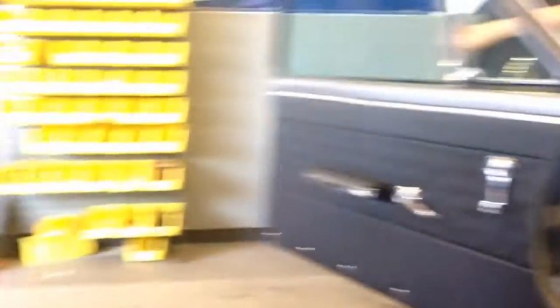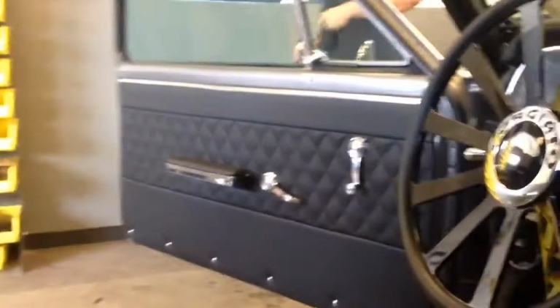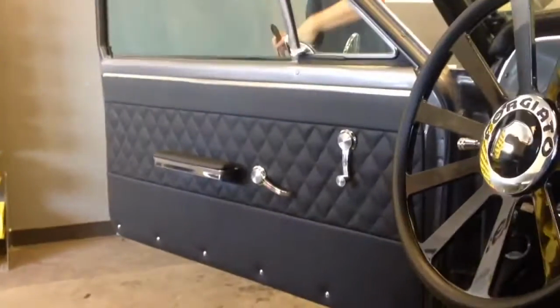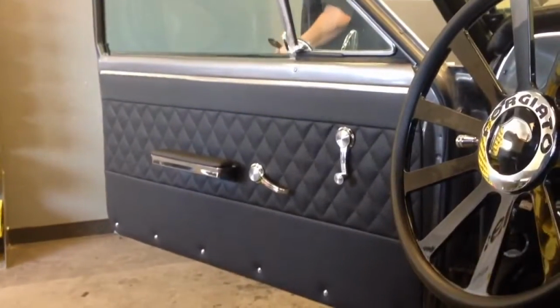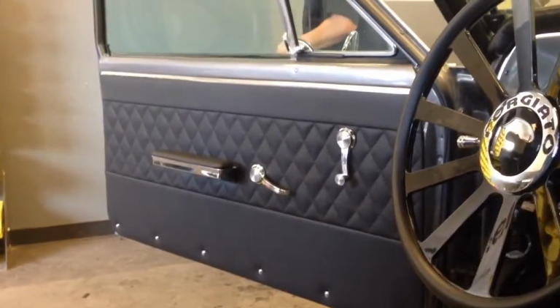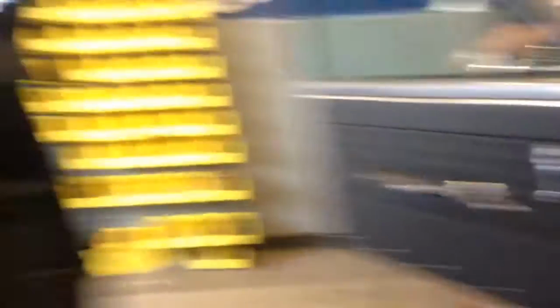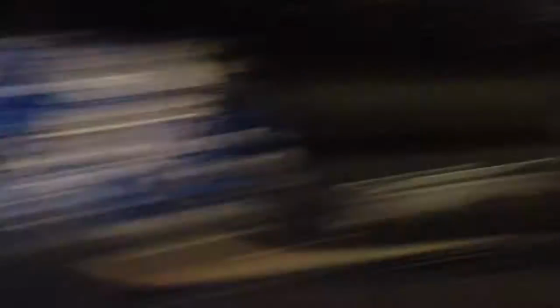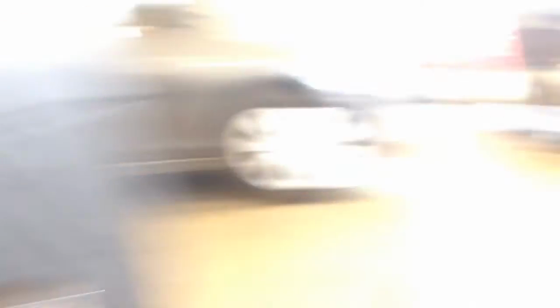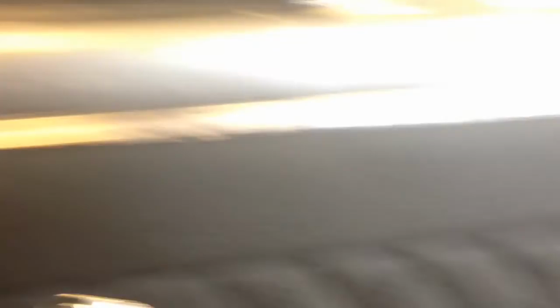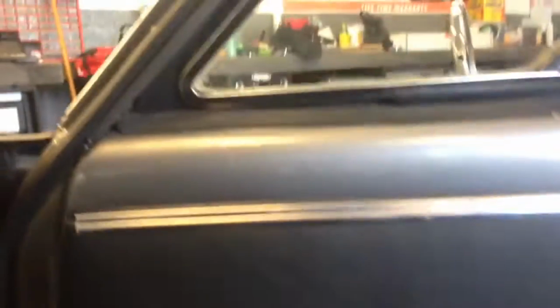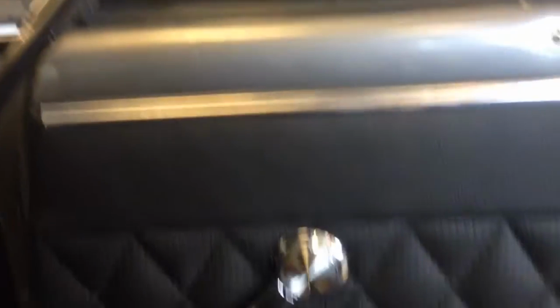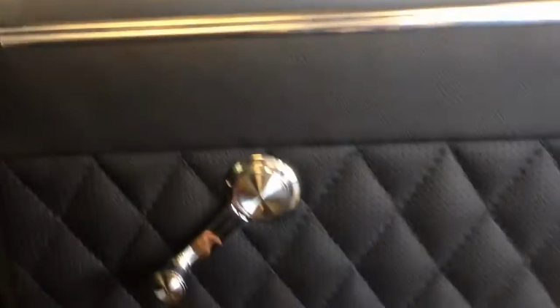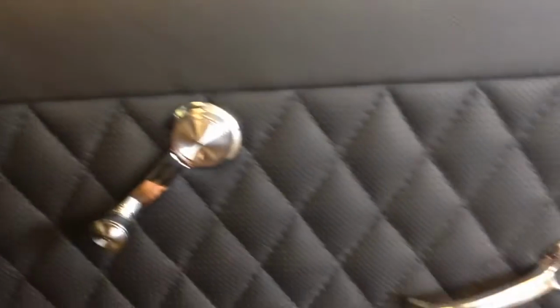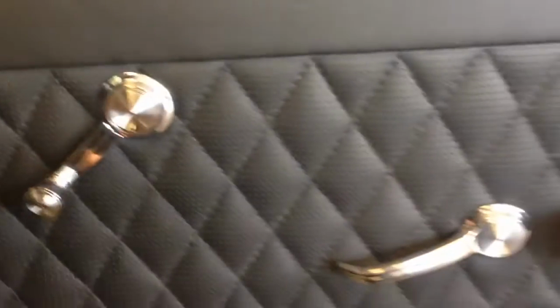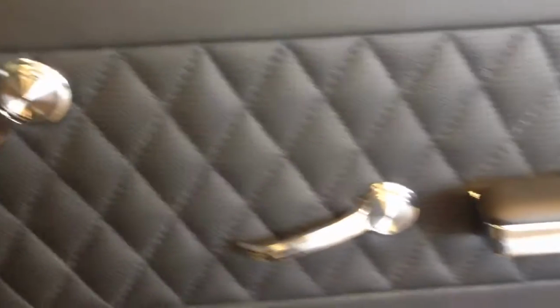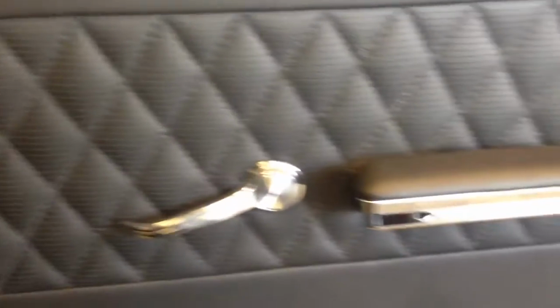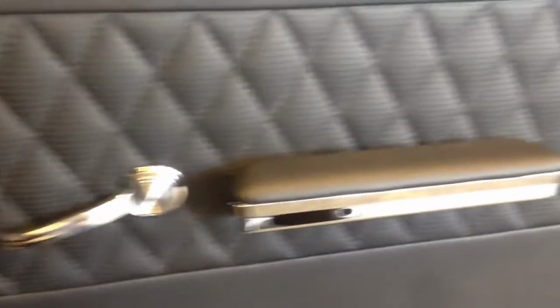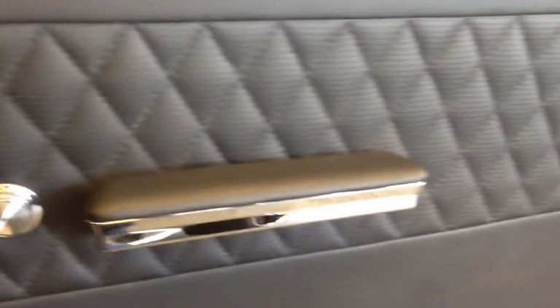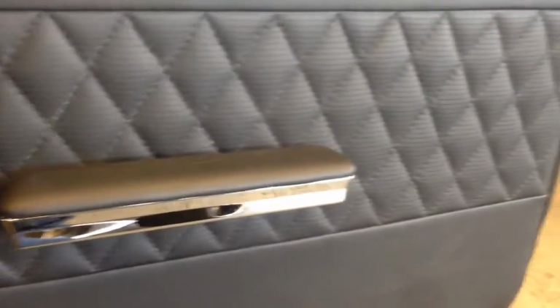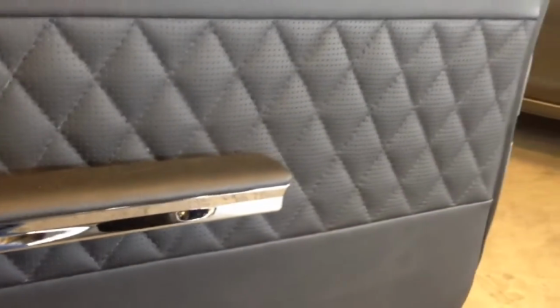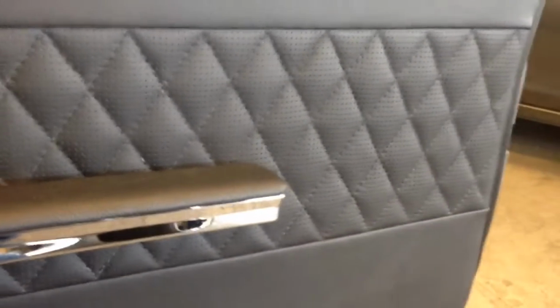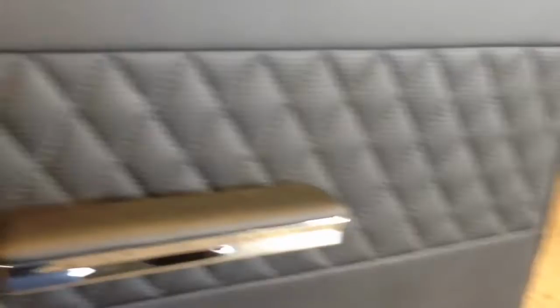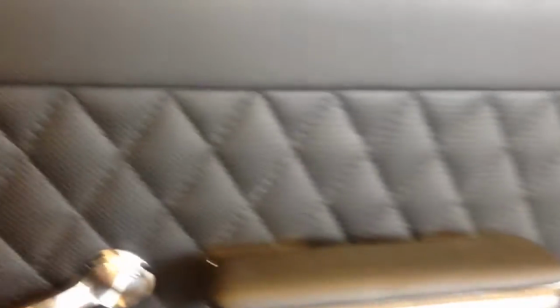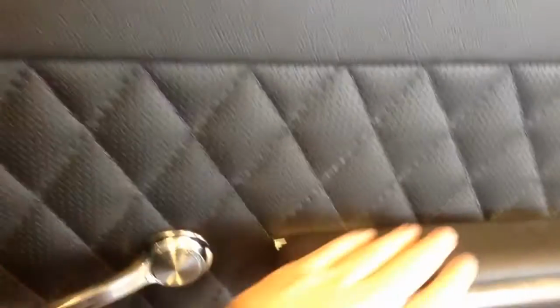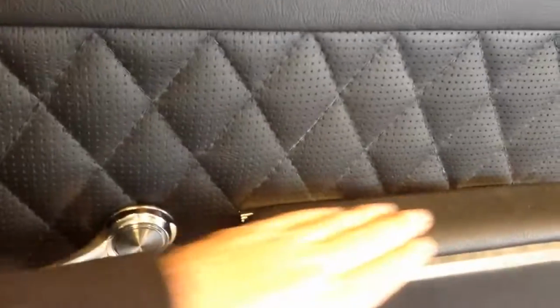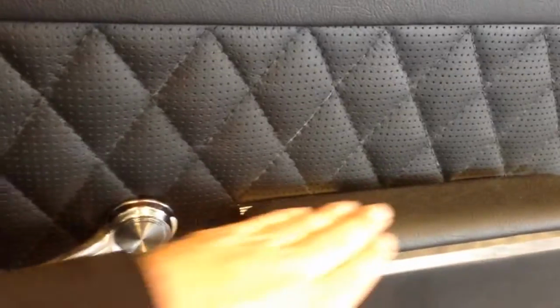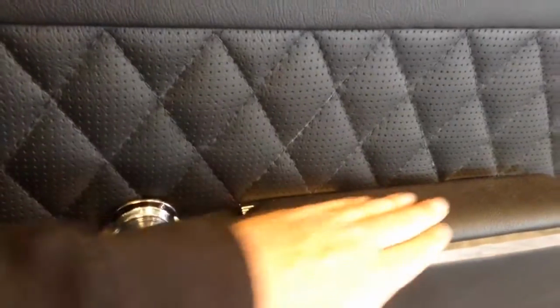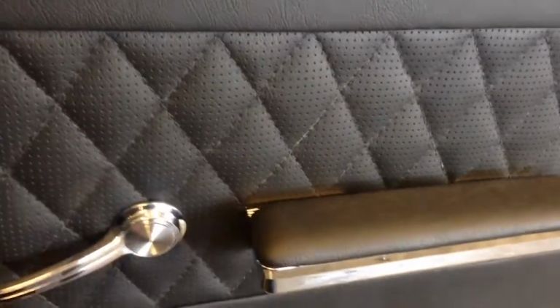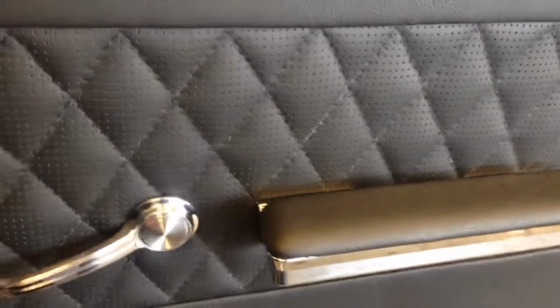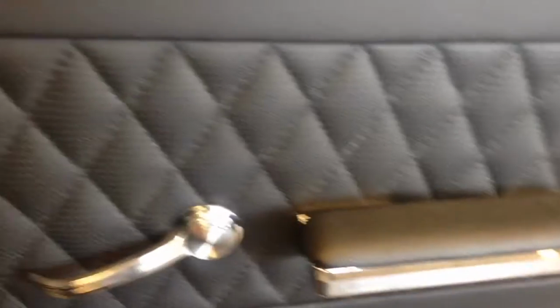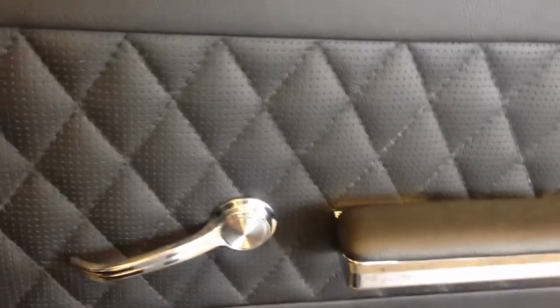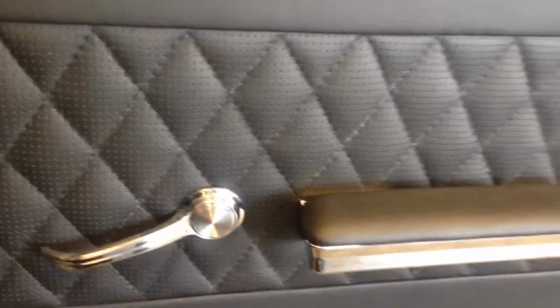We also got the door panels put on the car — nice and clean with that molar and stitch pattern. Our diamond stitch SK interior look going on it. Redid the door handles and the black leather so it's all matching leather.